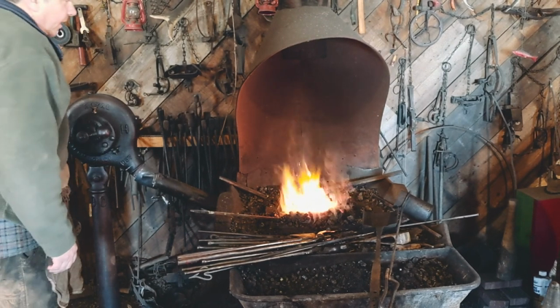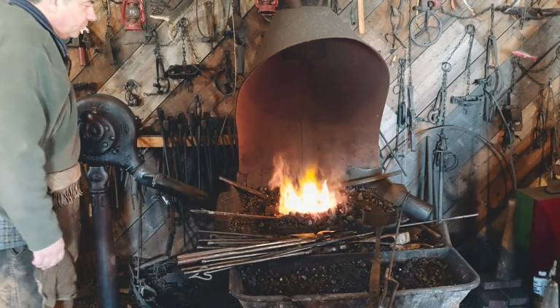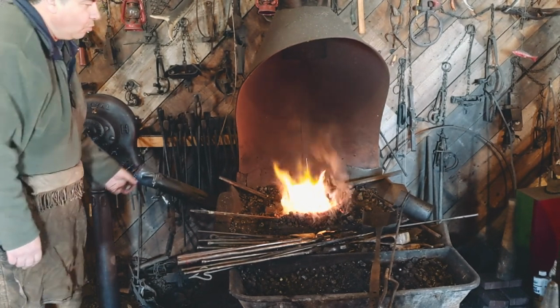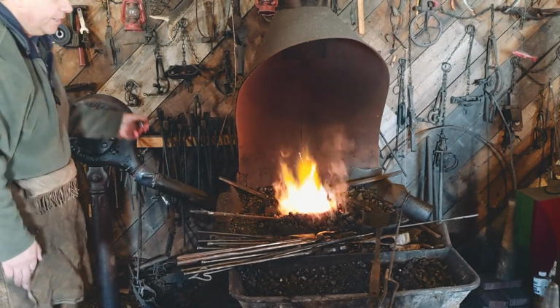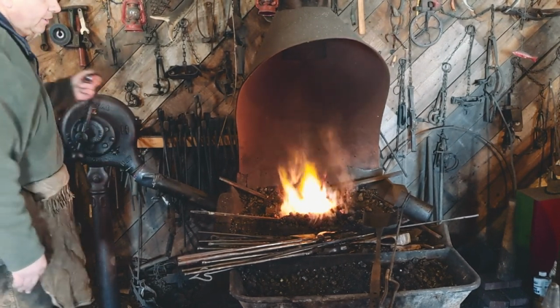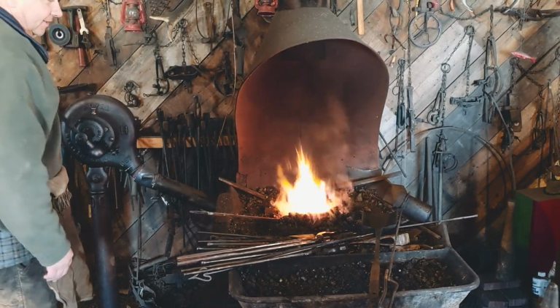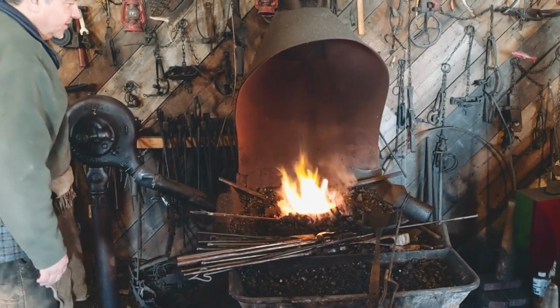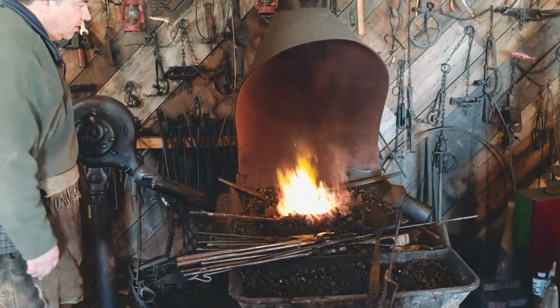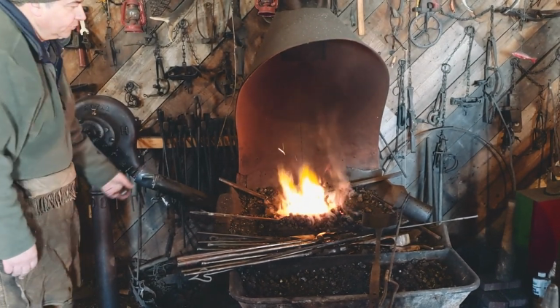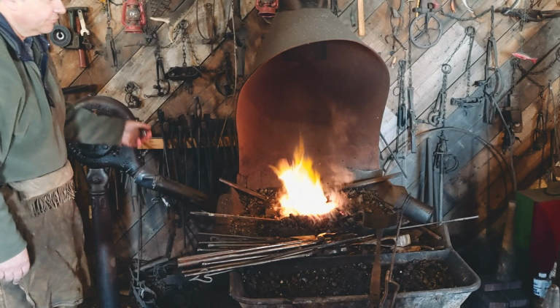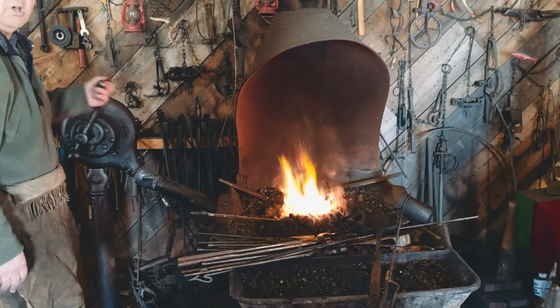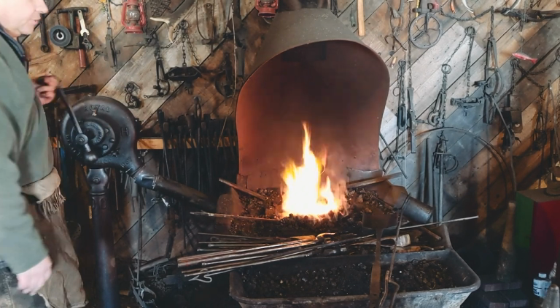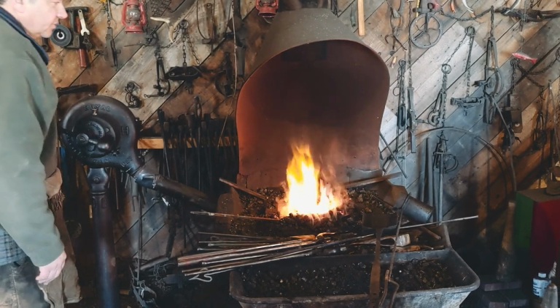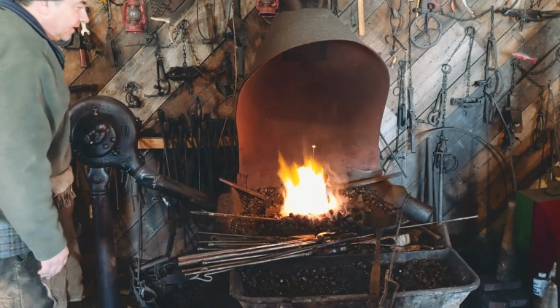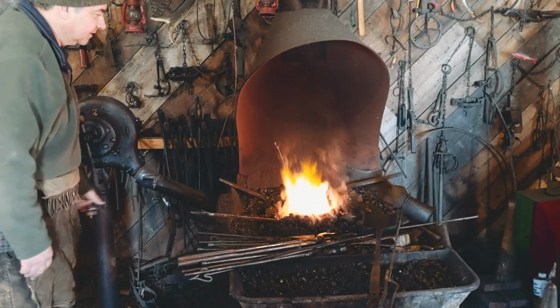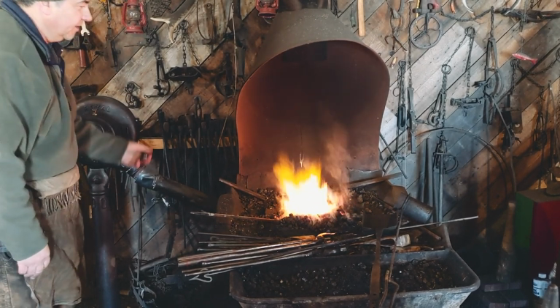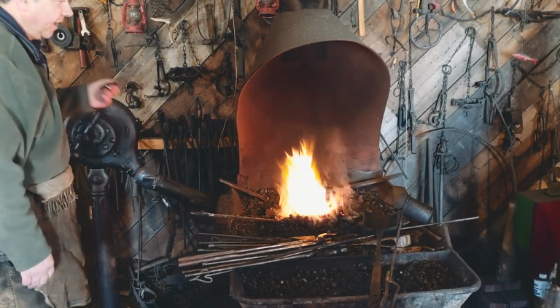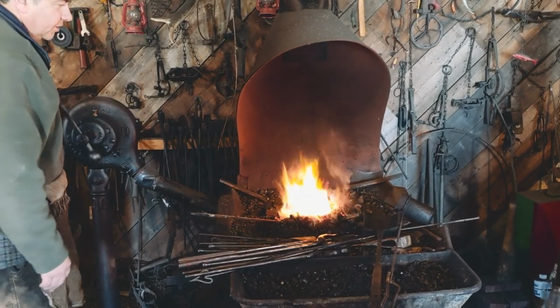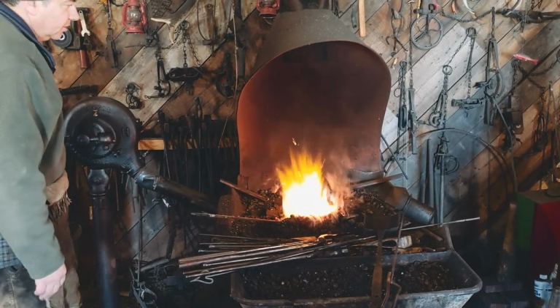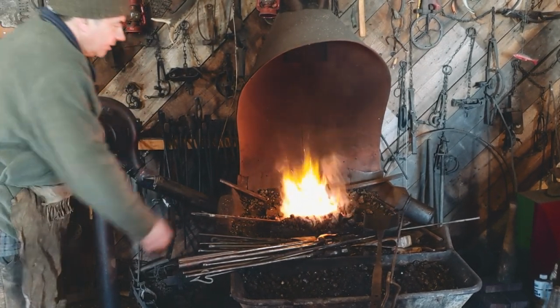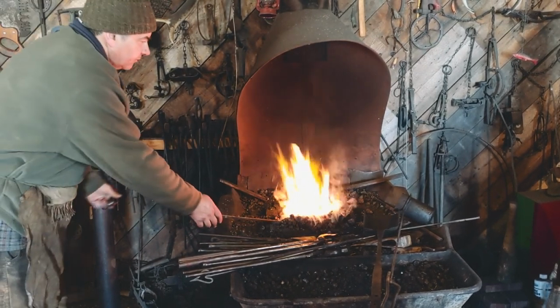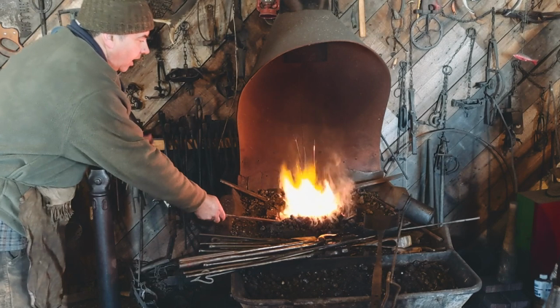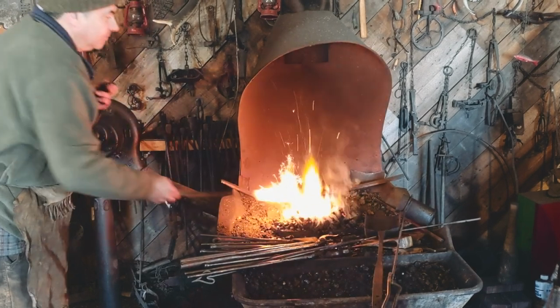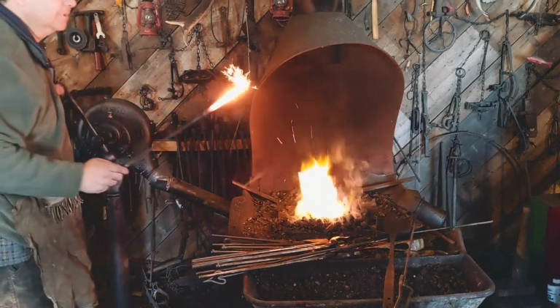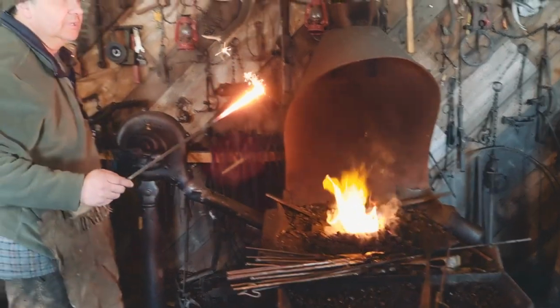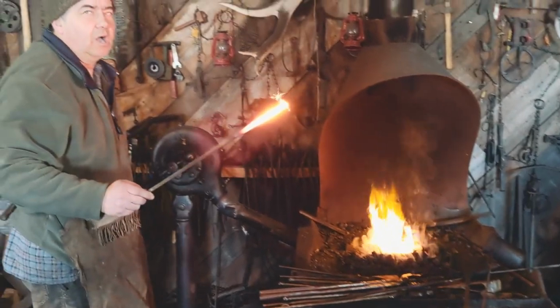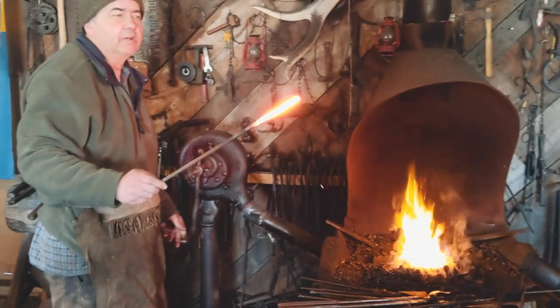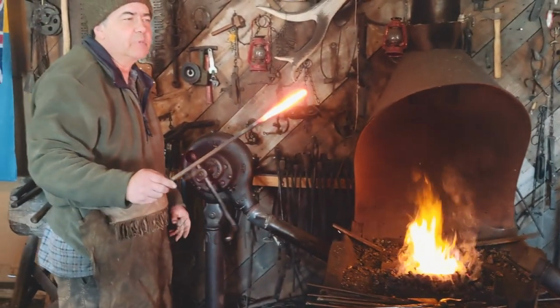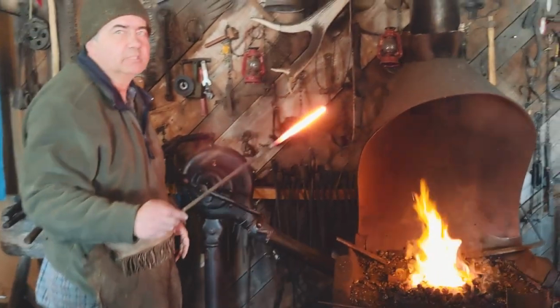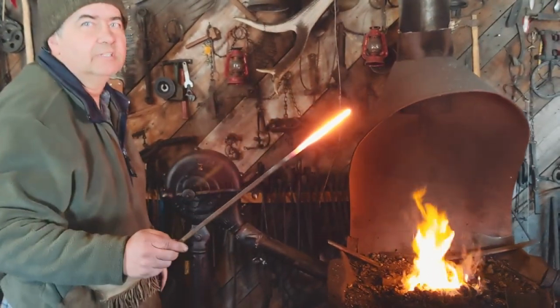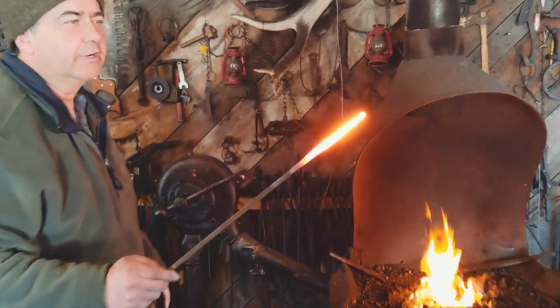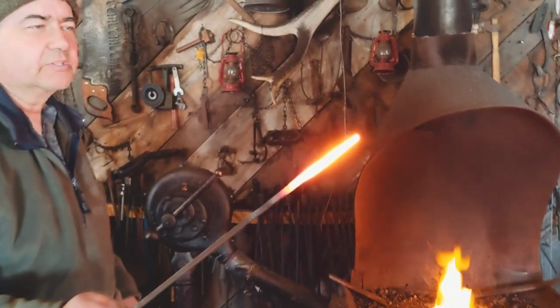The more air I blow through that fire, the hotter it gets. And it can get very, very hot — hot enough to melt iron and steel.